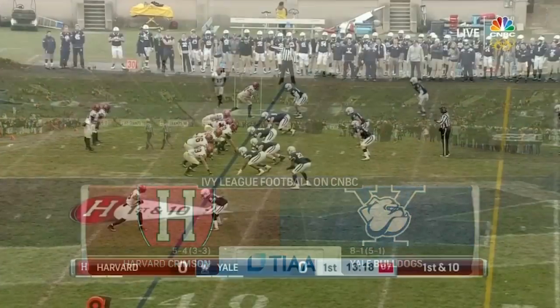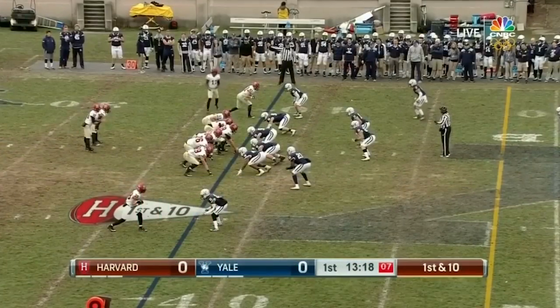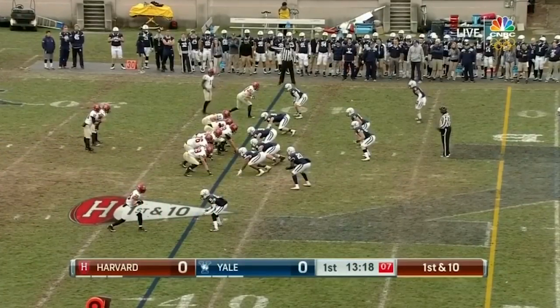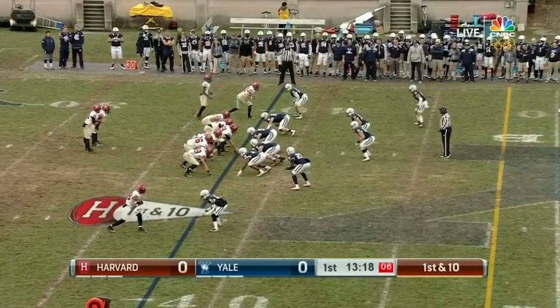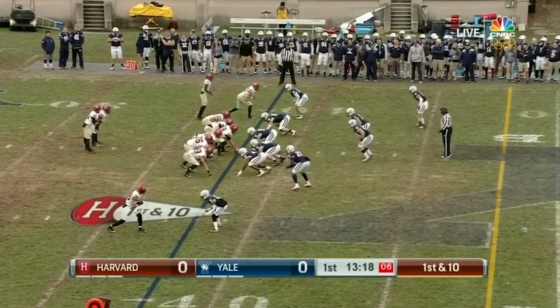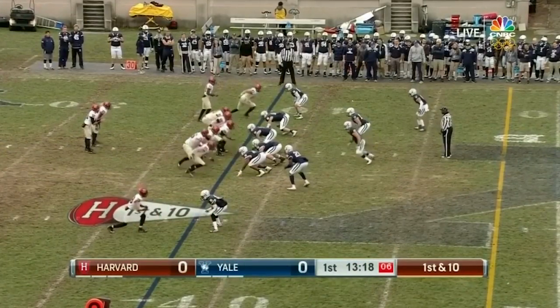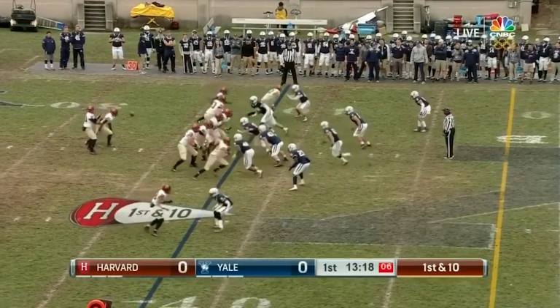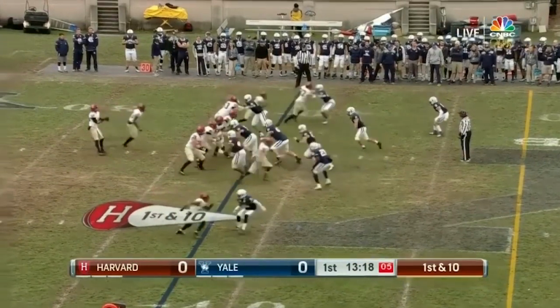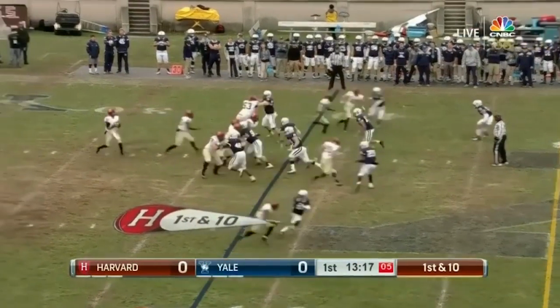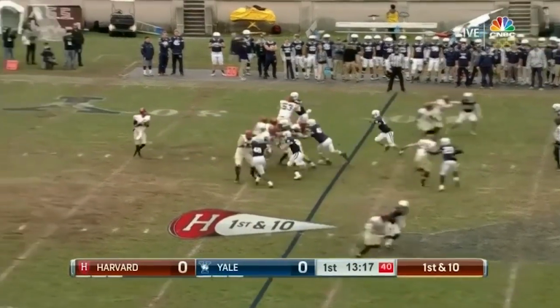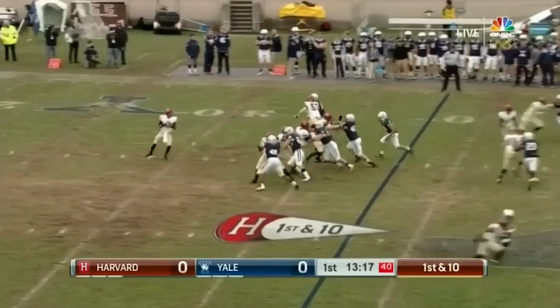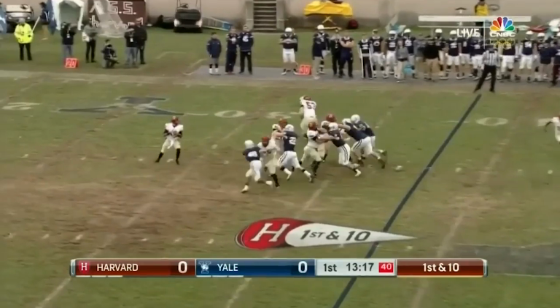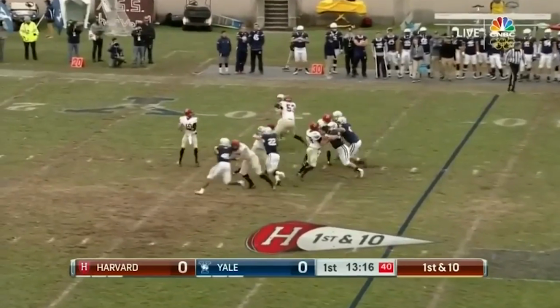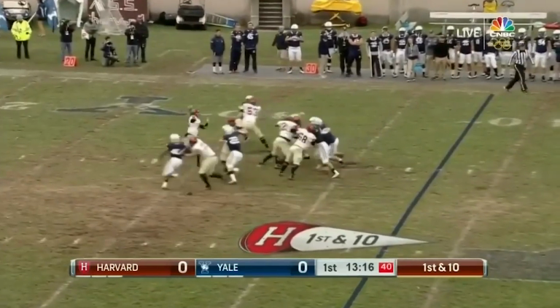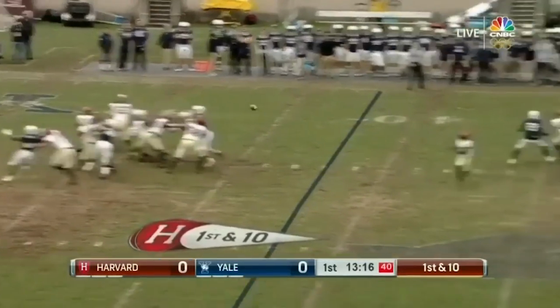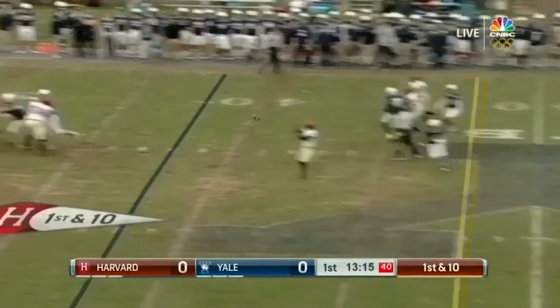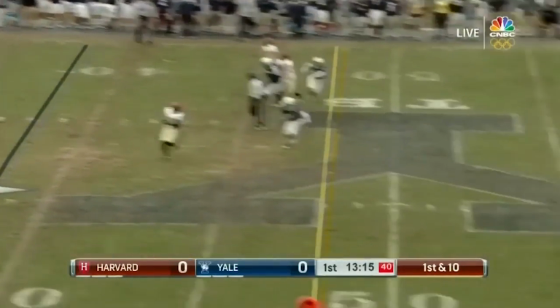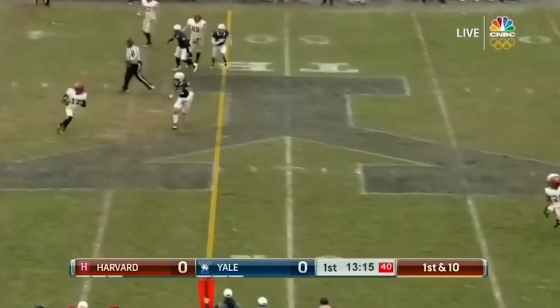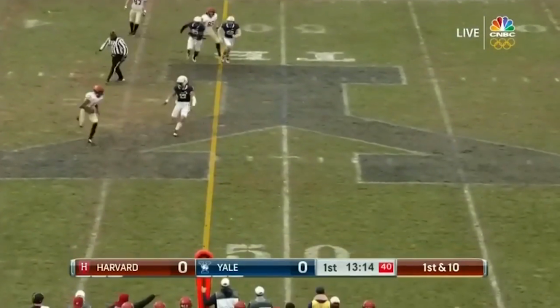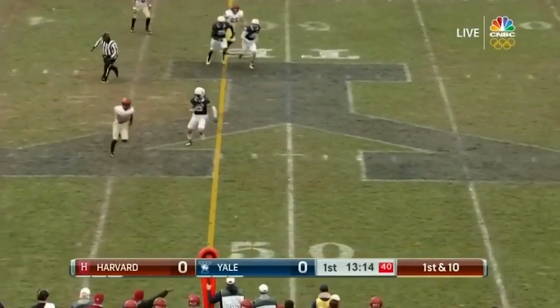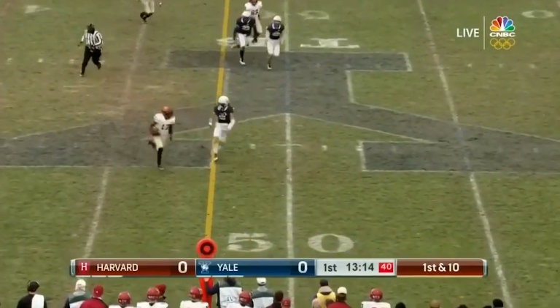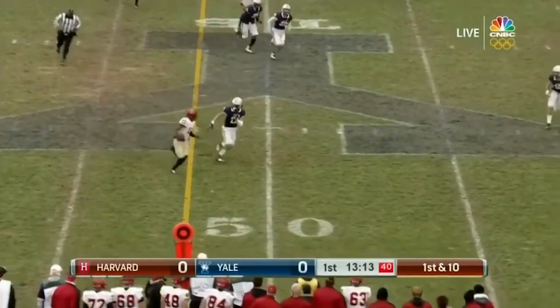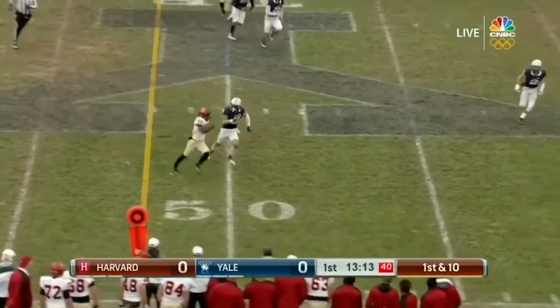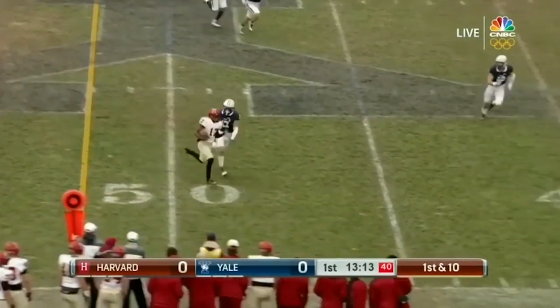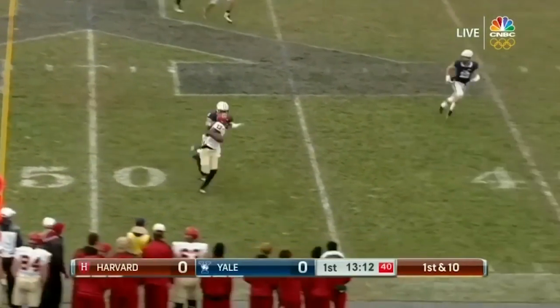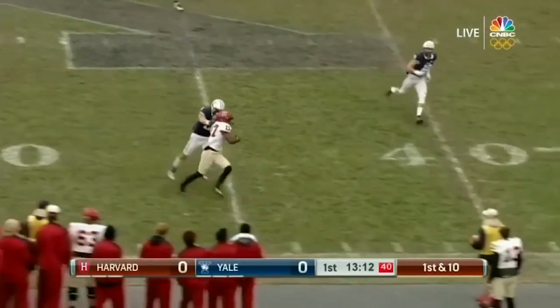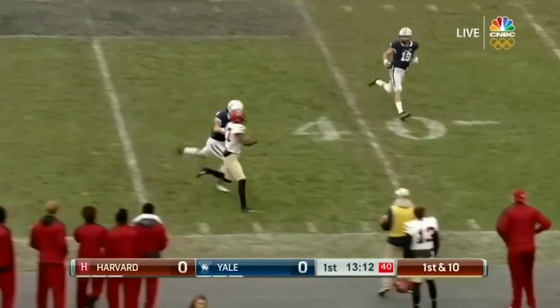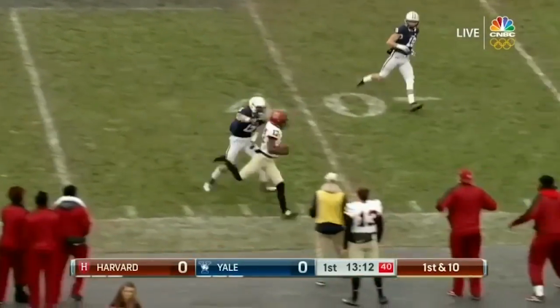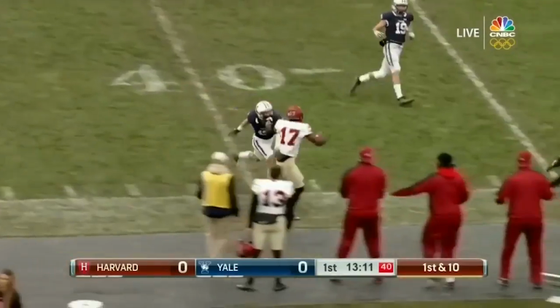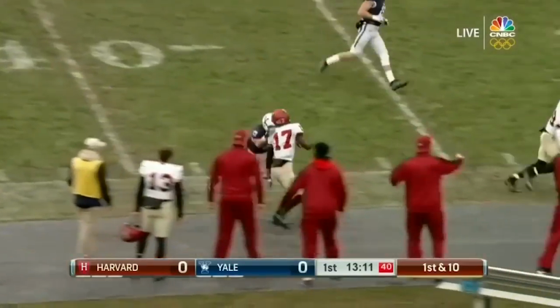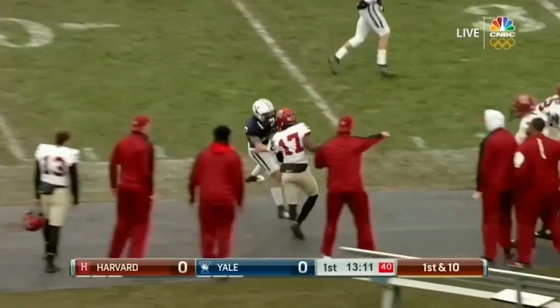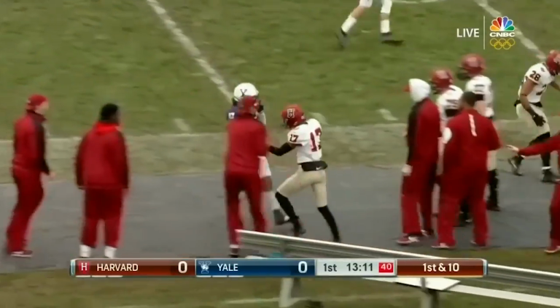Well, they're without their top runner in Charlie Booker. It's all on Aaron Champlin. Smith right away to the air, coming underneath, just Shelton Mosley. Harvard first down inside of Yale territory.